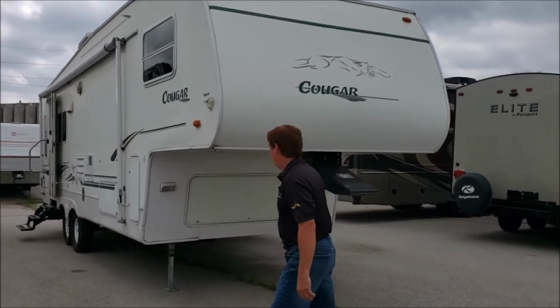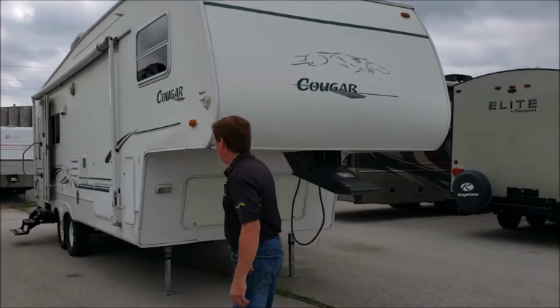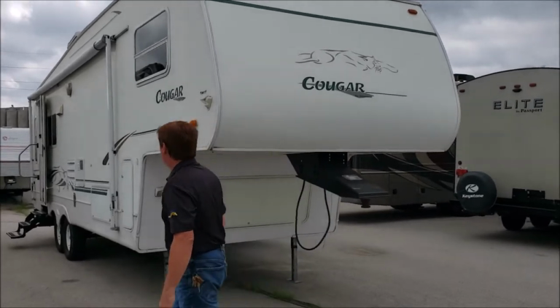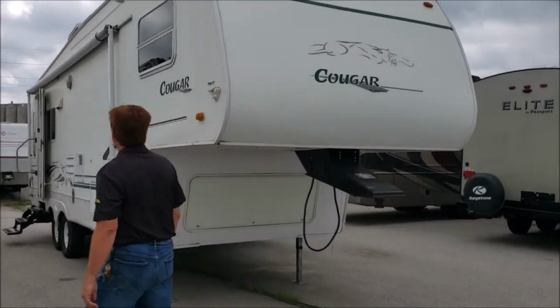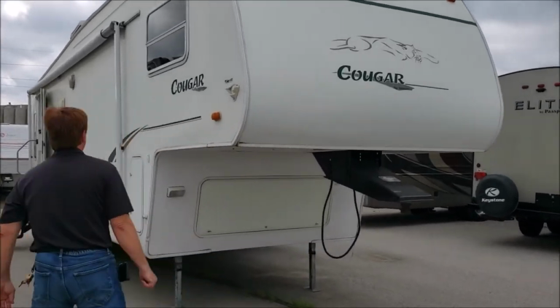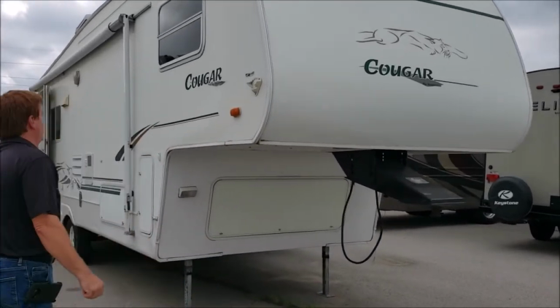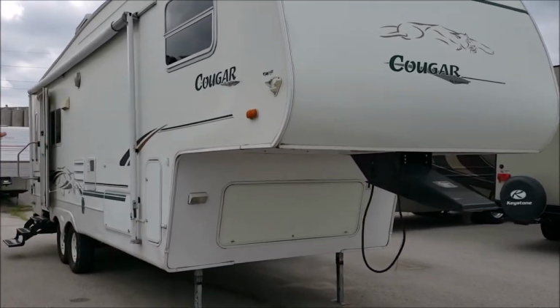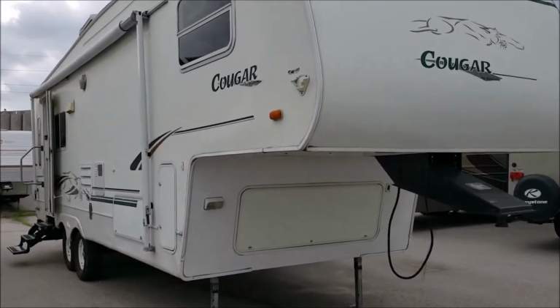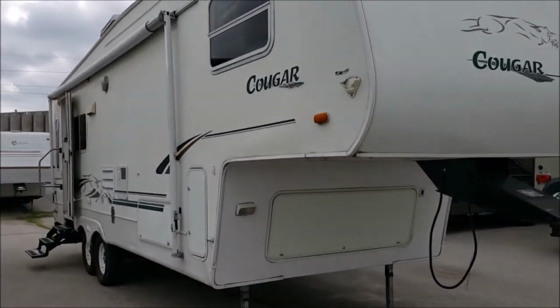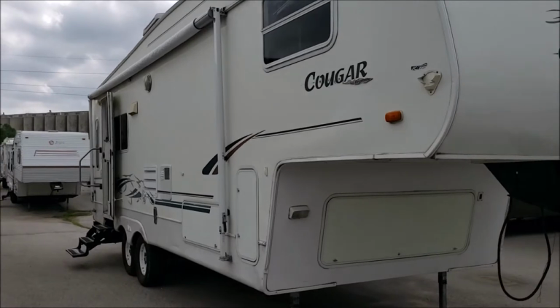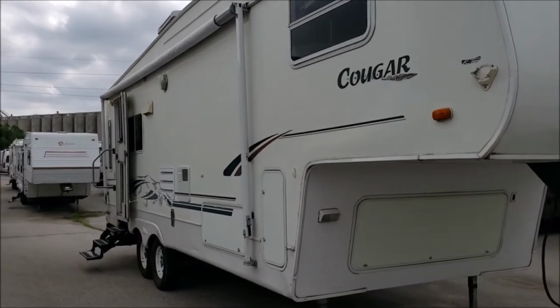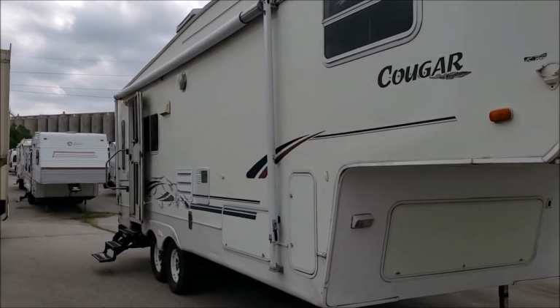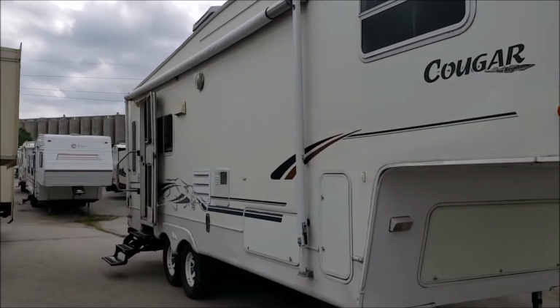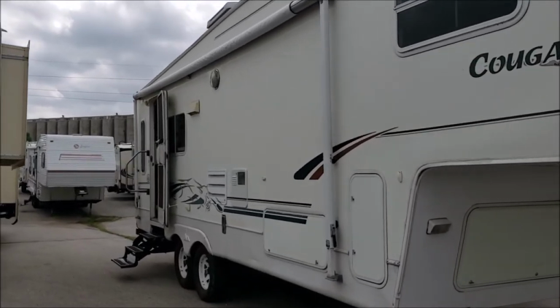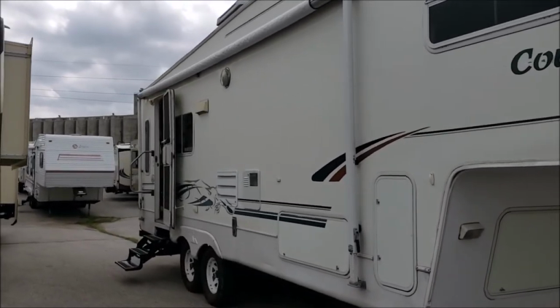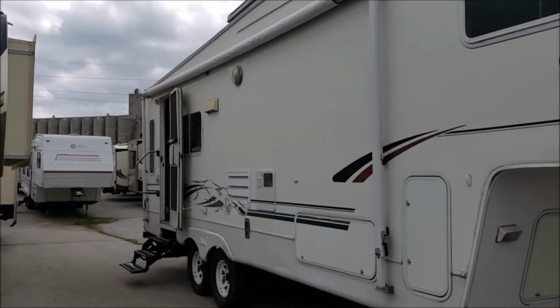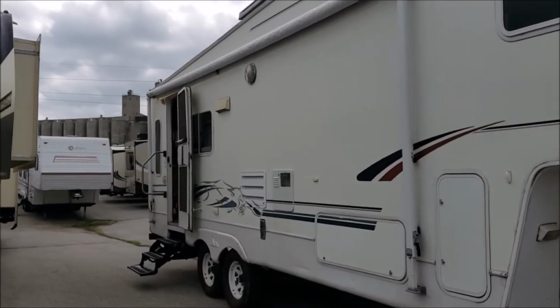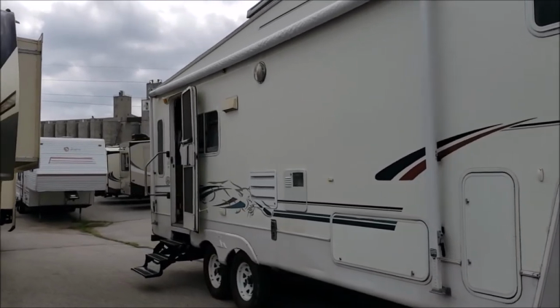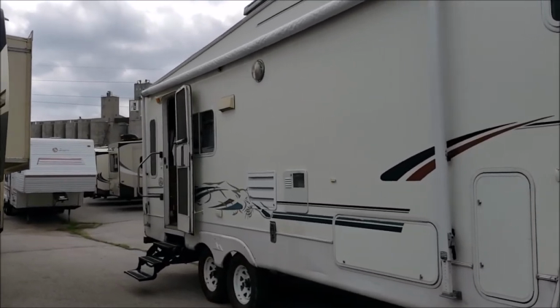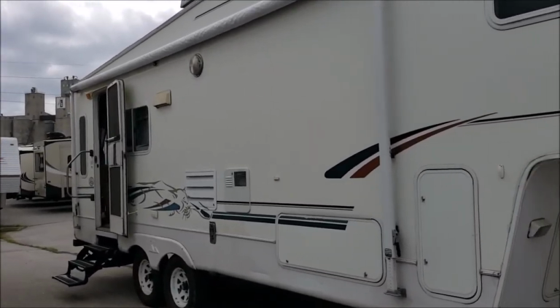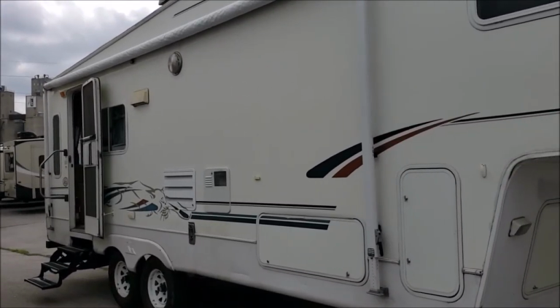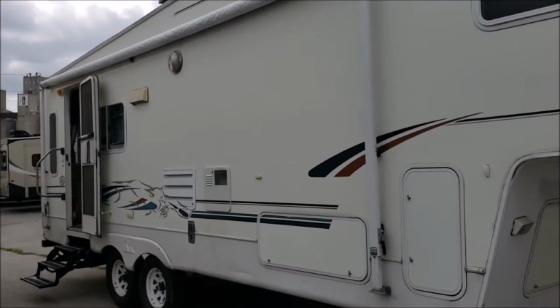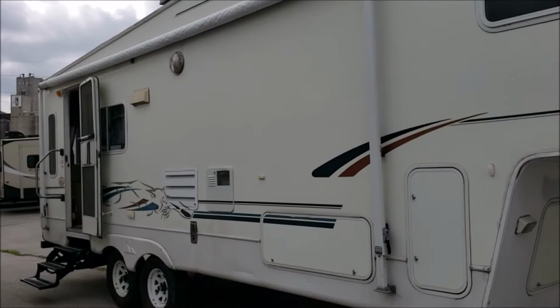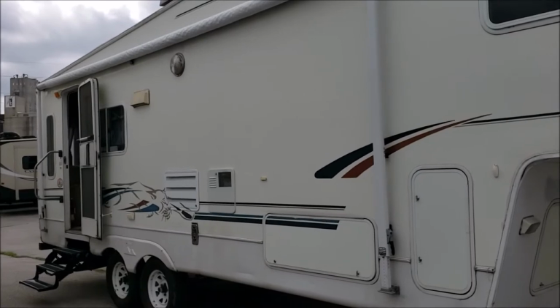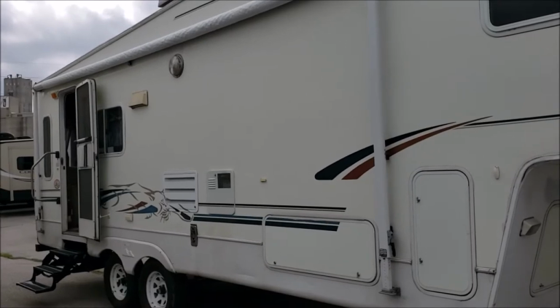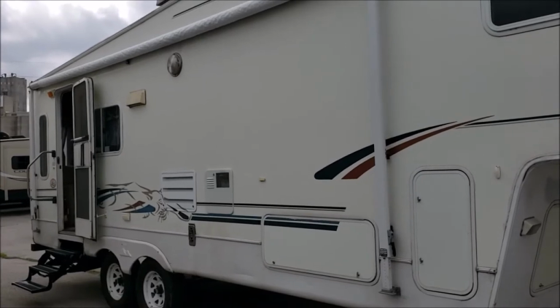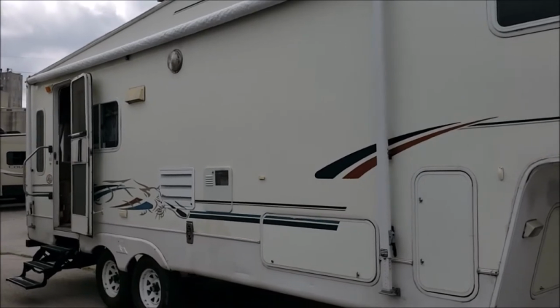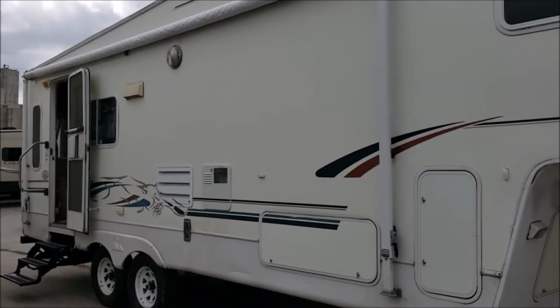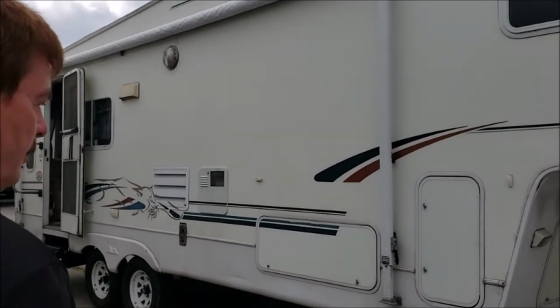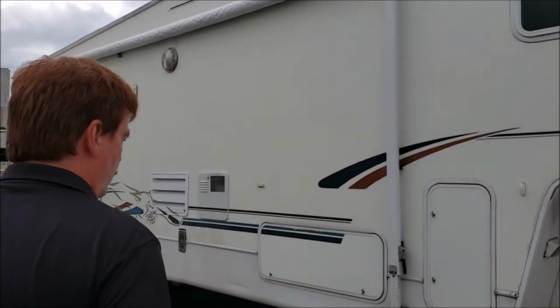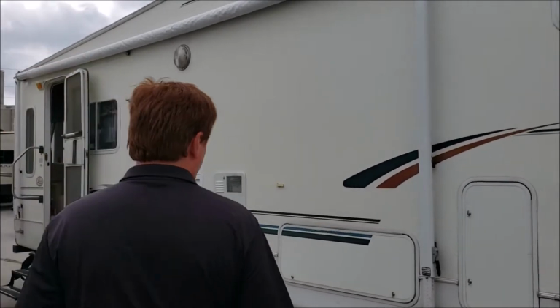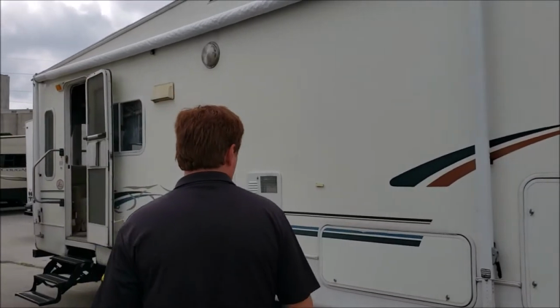Come on around — you can see it has a nice big awning on it. Because it's a 27 model number, it's probably around 30 foot long, so it has the rear door. Come on around, we'll show you.